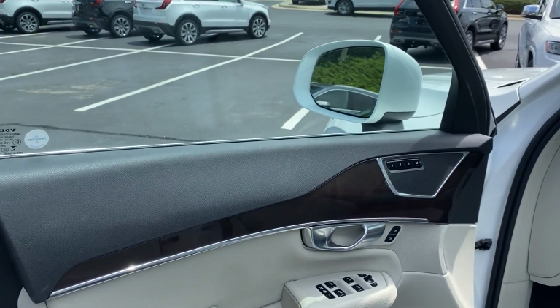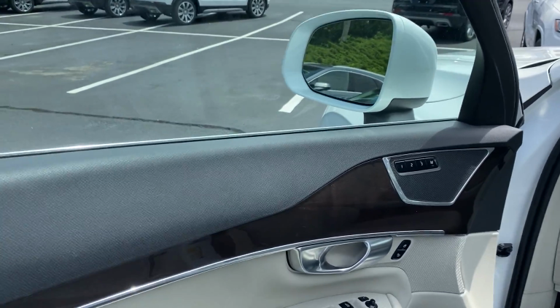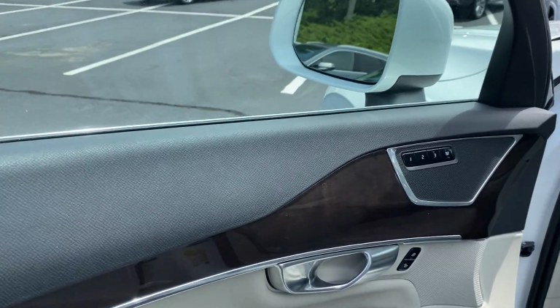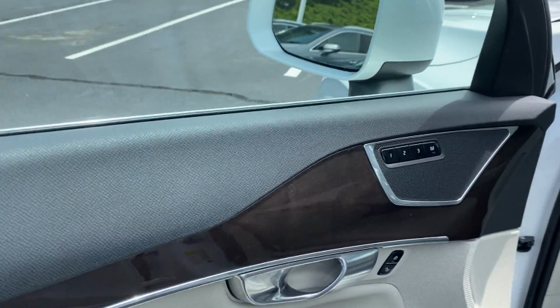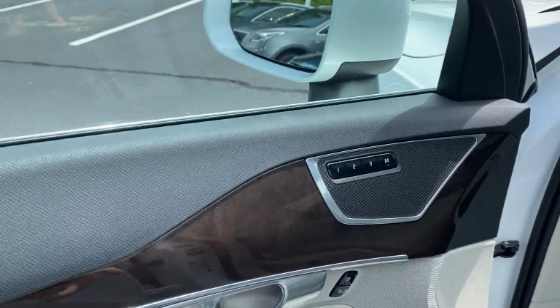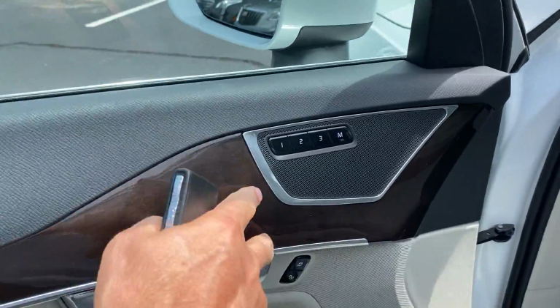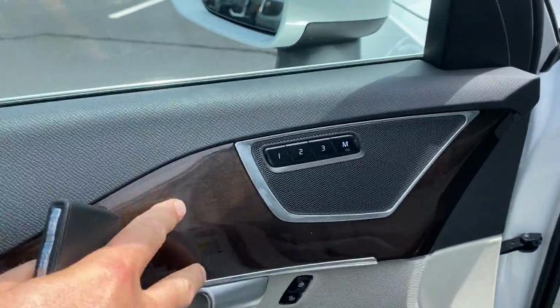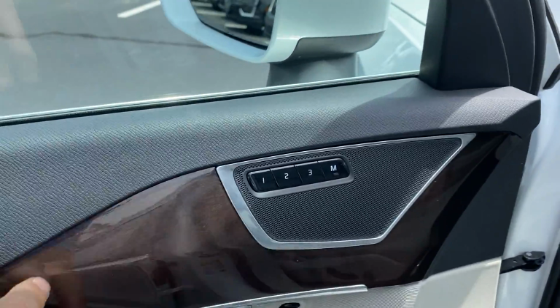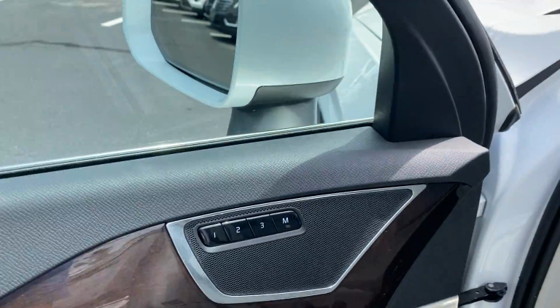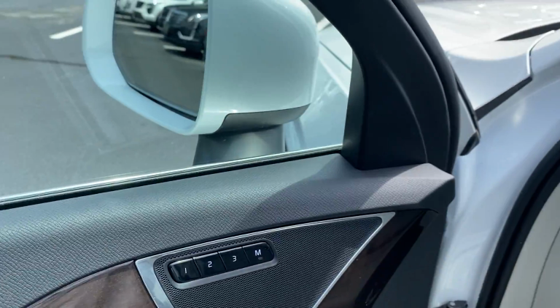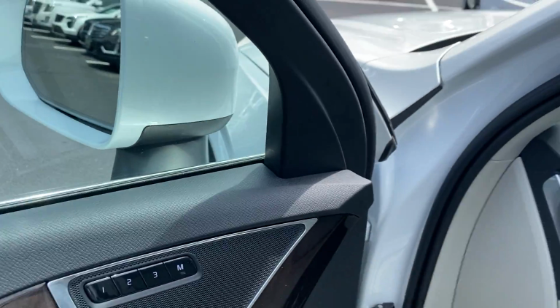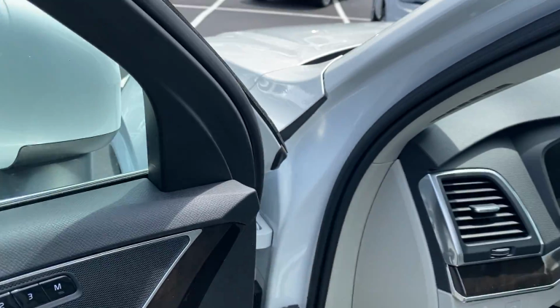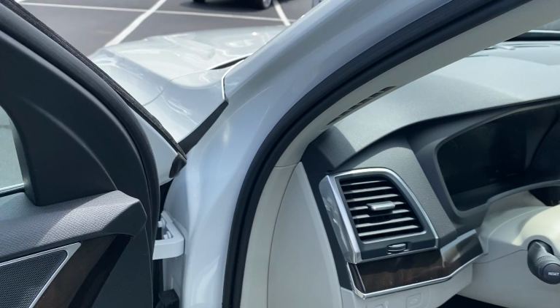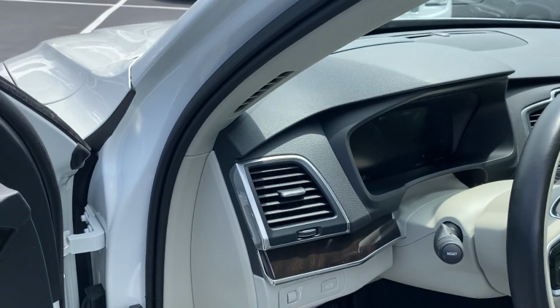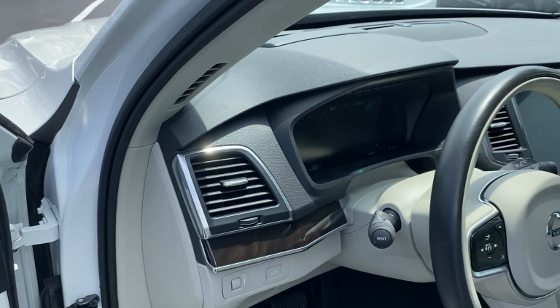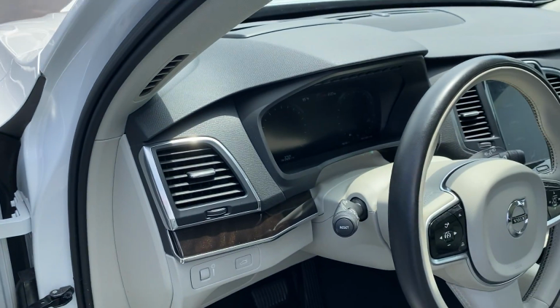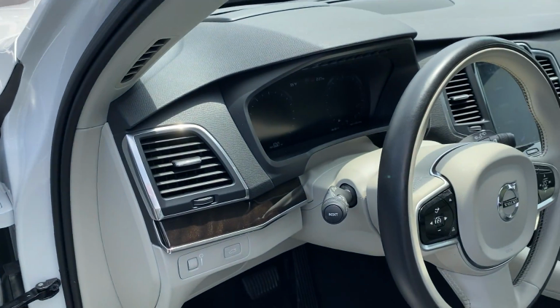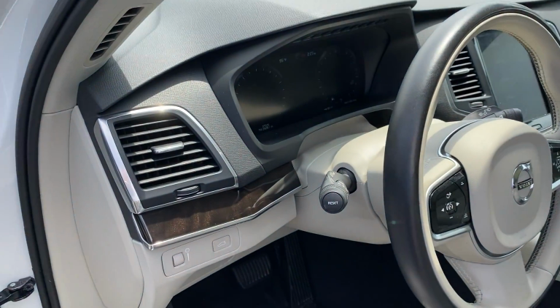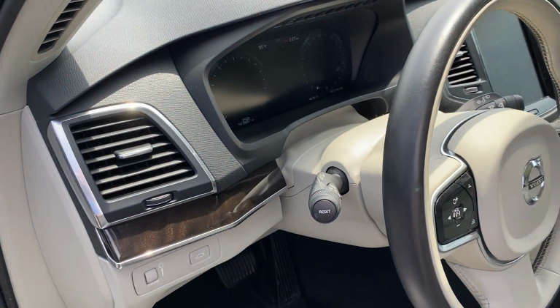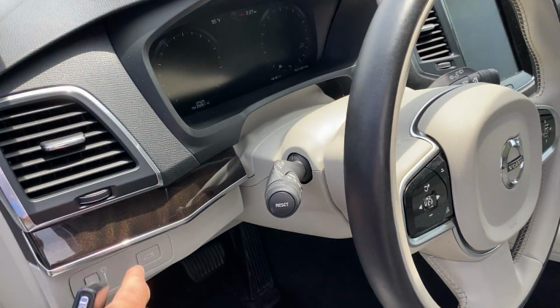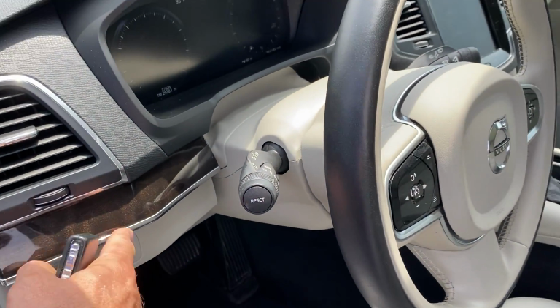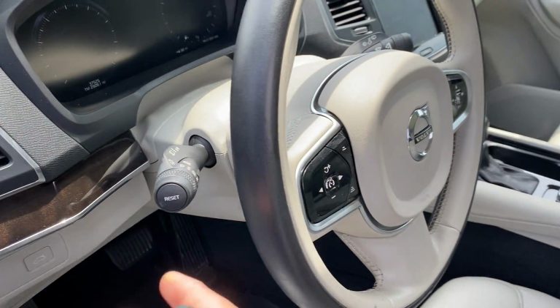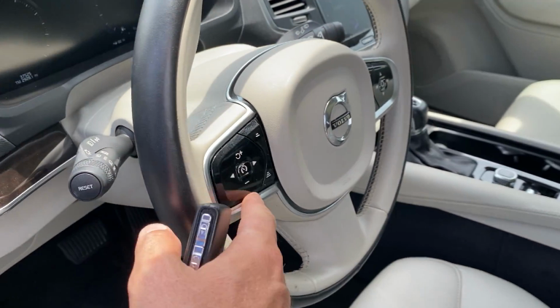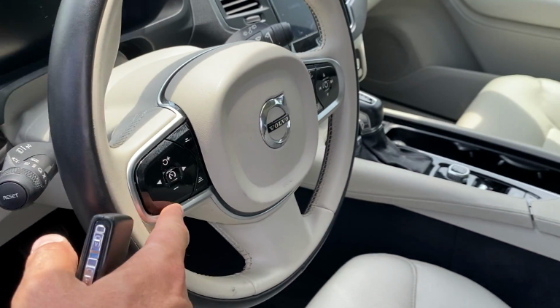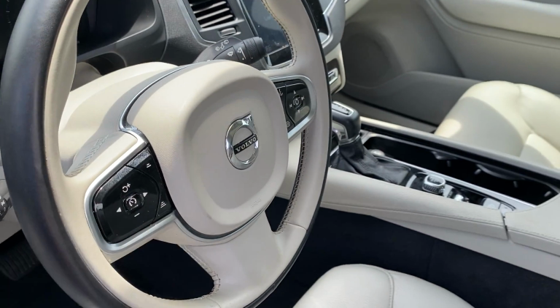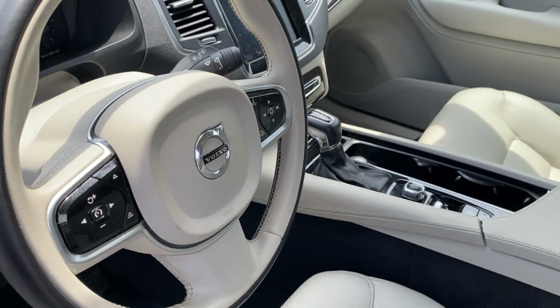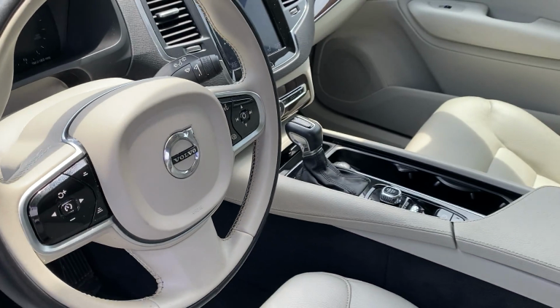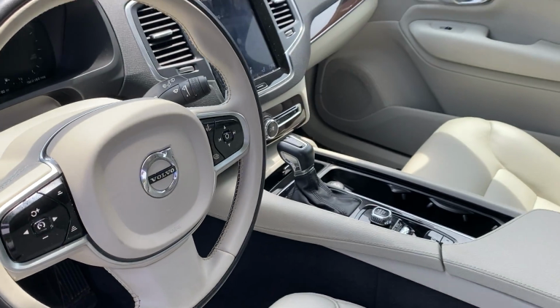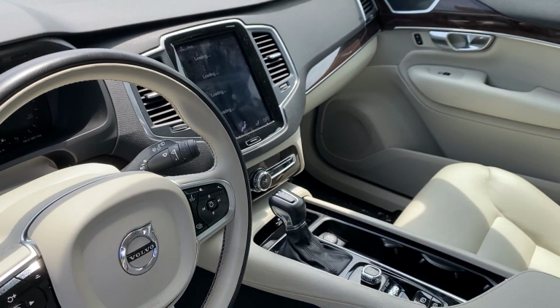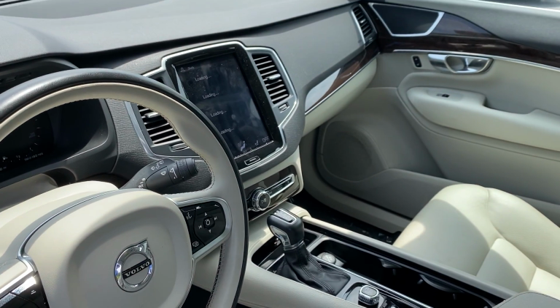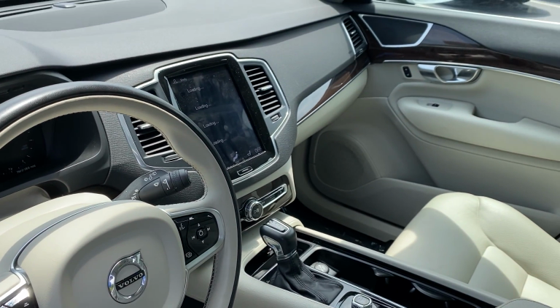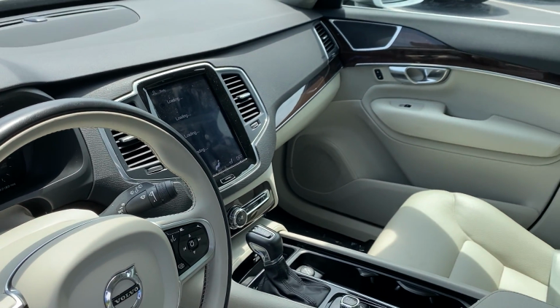The door panel is in good shape. We really like the nice dark wood contrasting with this two-tone interior, and you get the nice brushed aluminum accents throughout the car — on the steering wheel and around the nav screen.